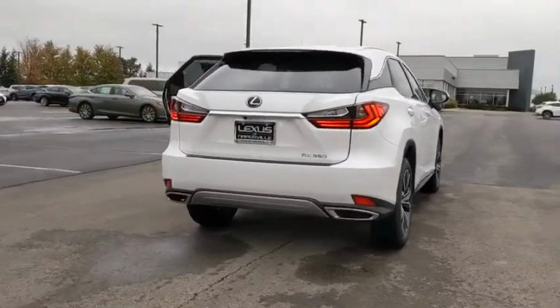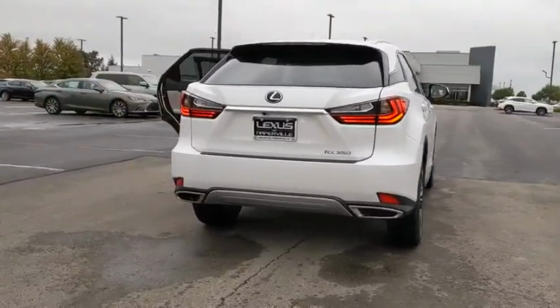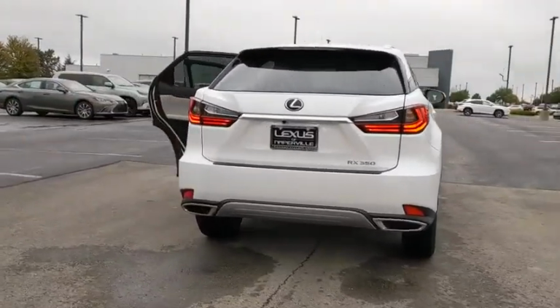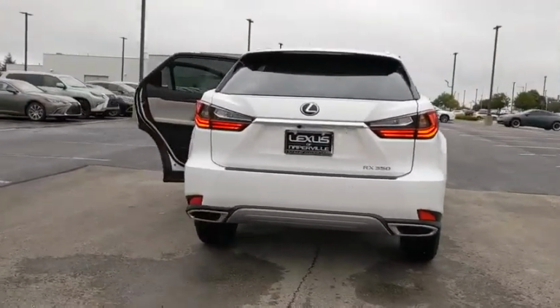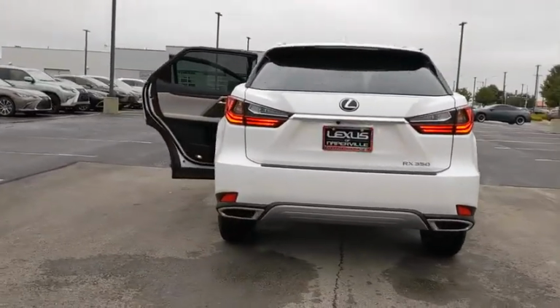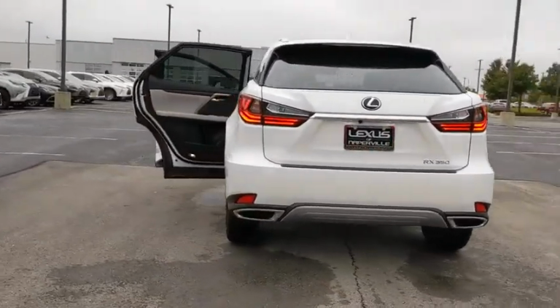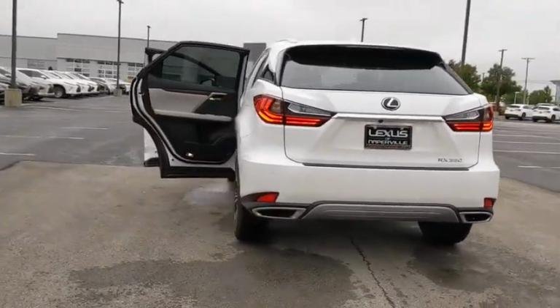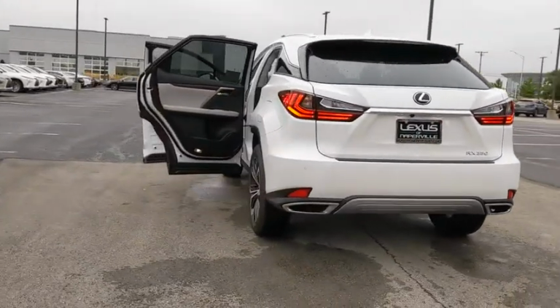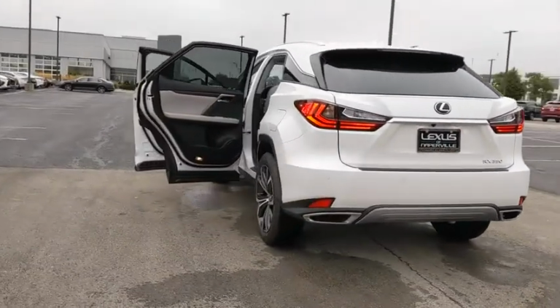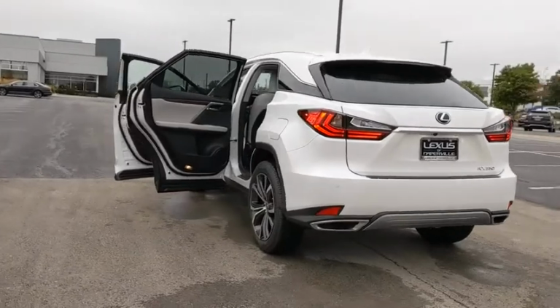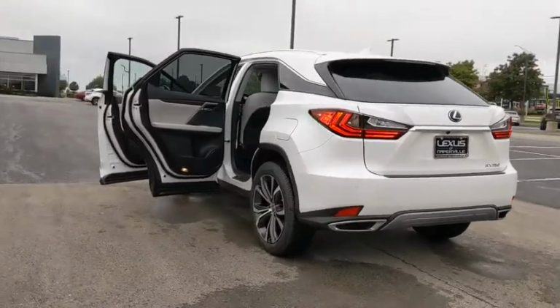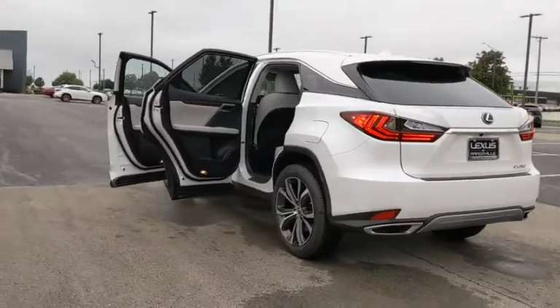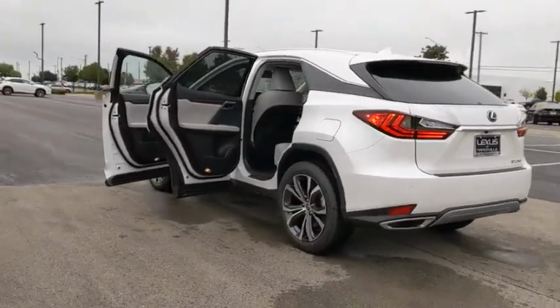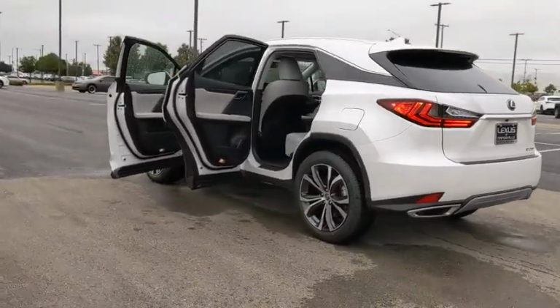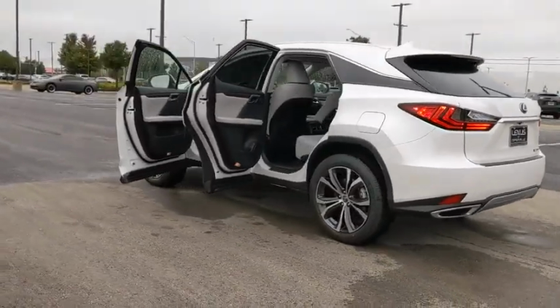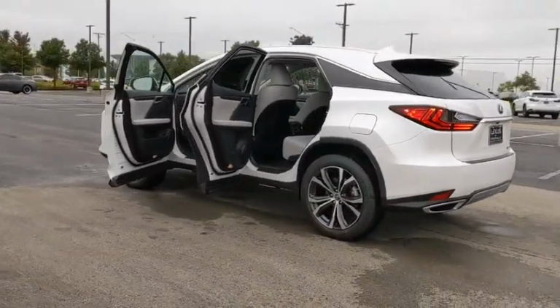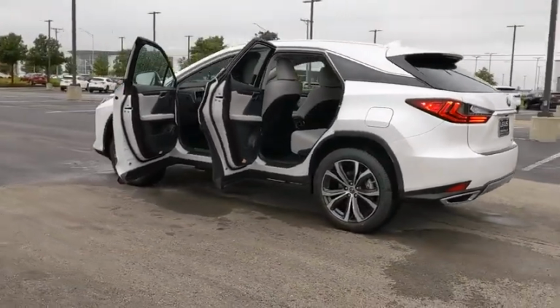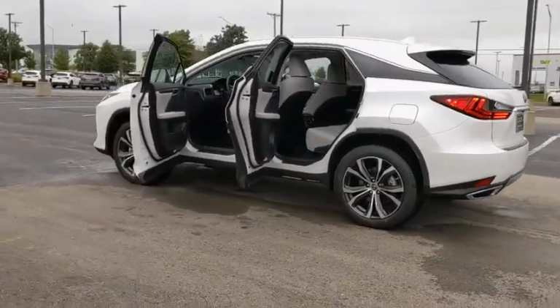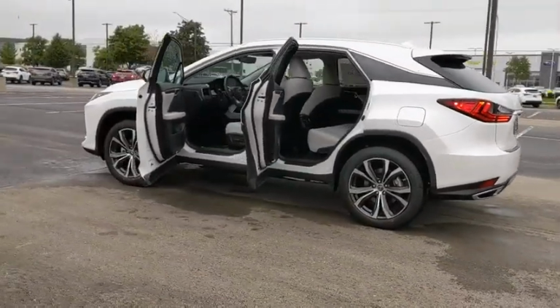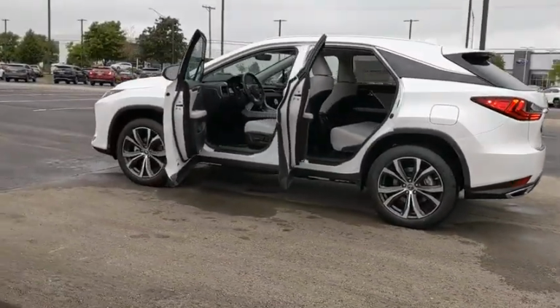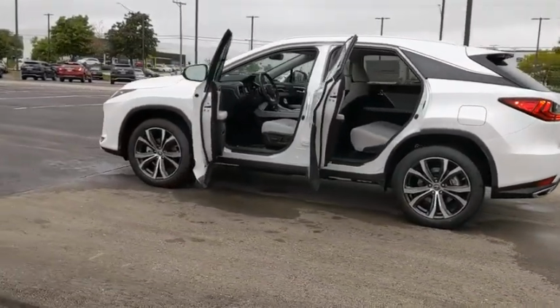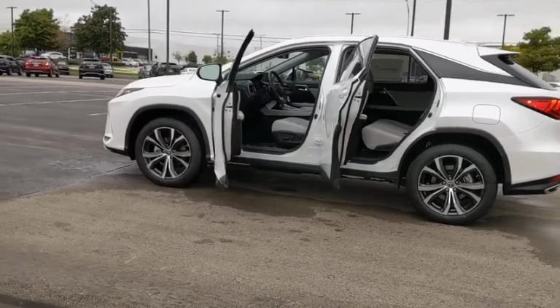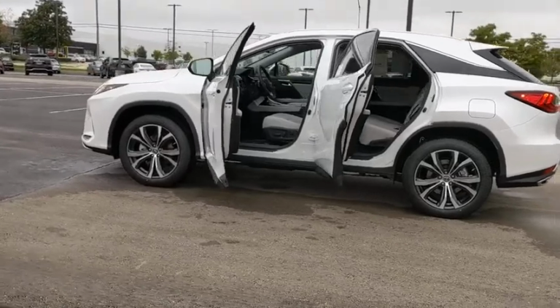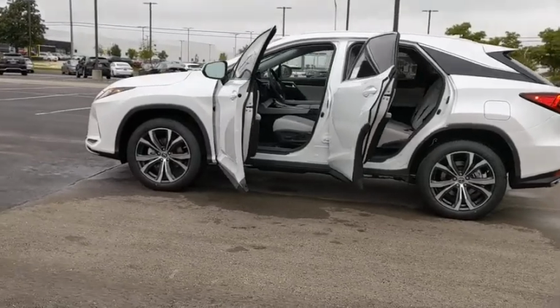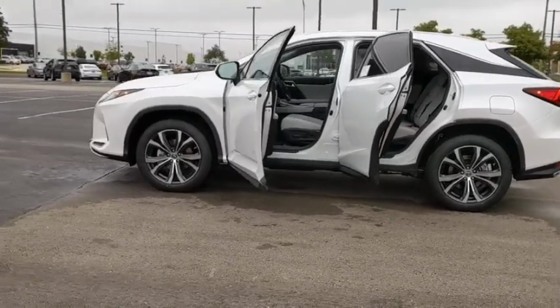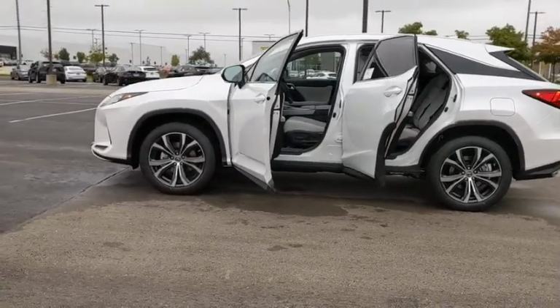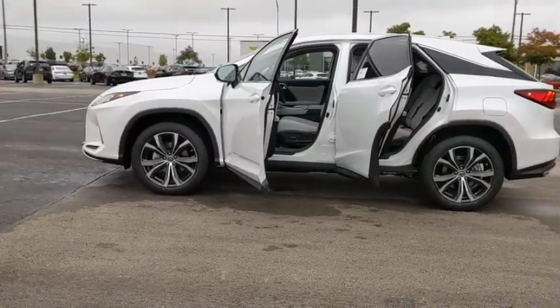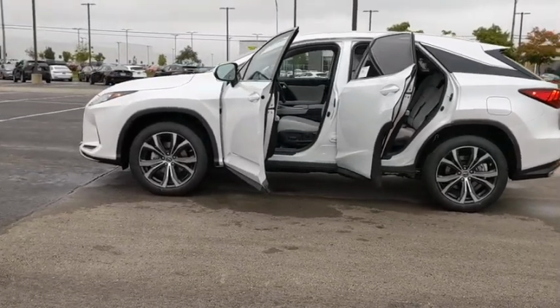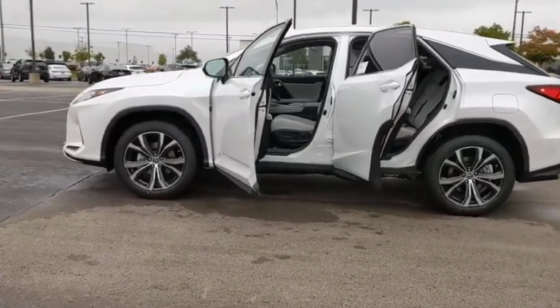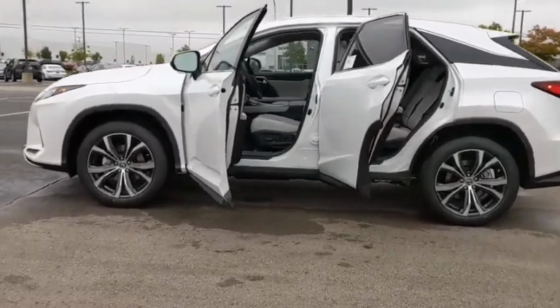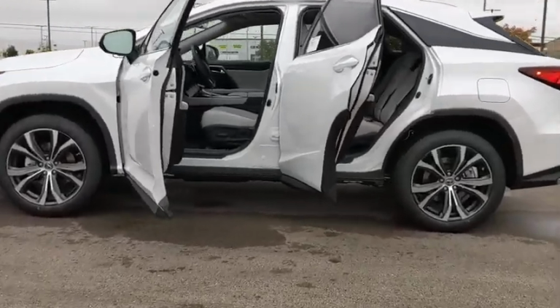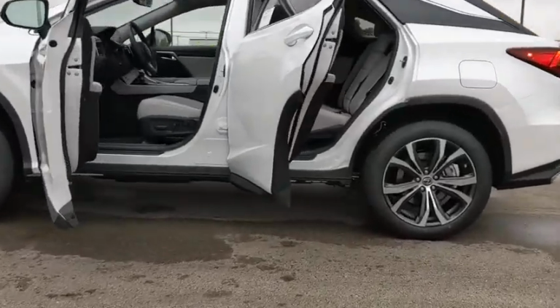Here are some of this vehicle's great options: backup camera, anti-lock braking system, power liftgate, steering wheel audio controls, power passenger seat, lane departure warning, all-wheel drive, keyless entry.